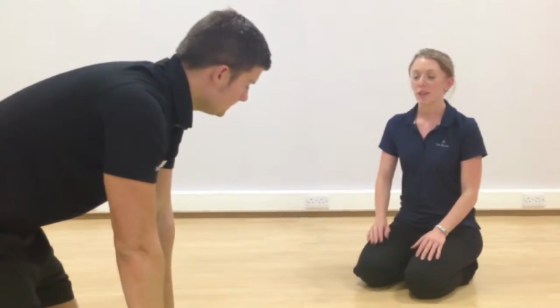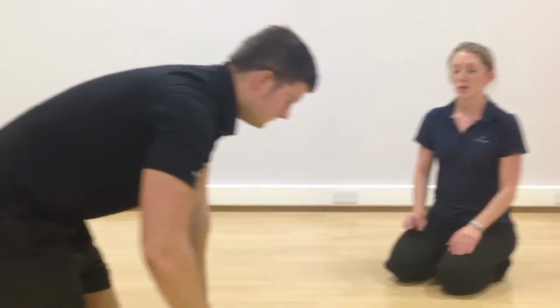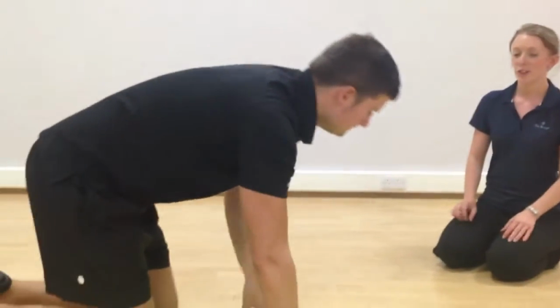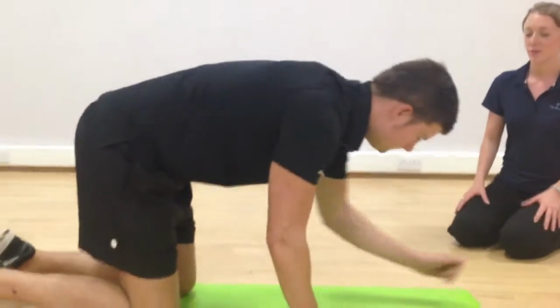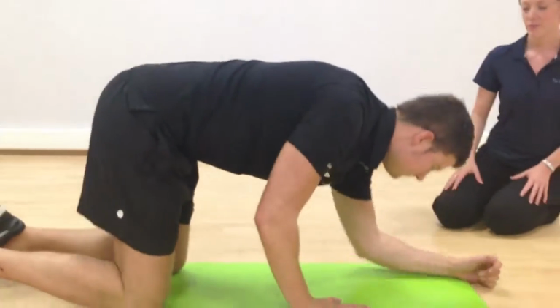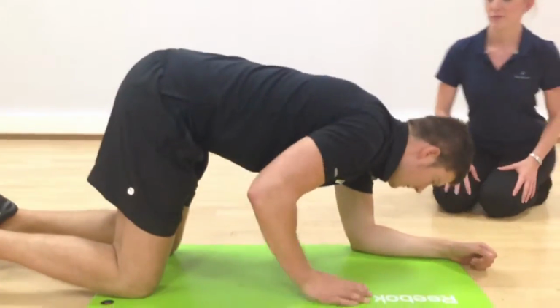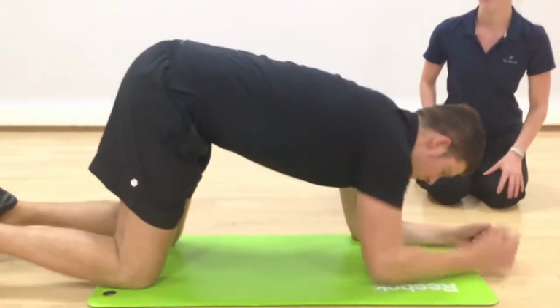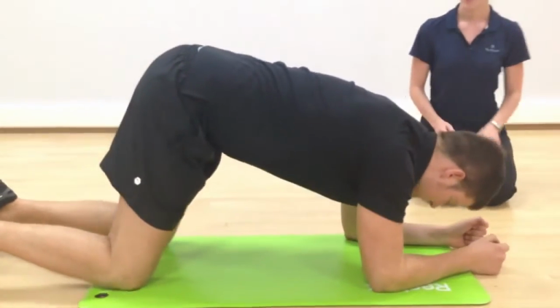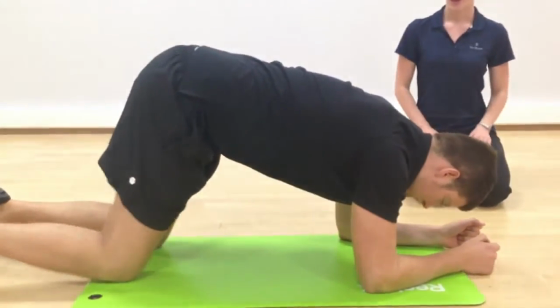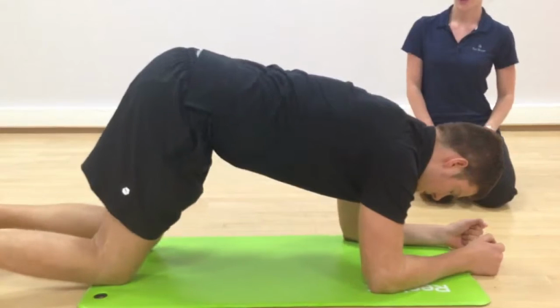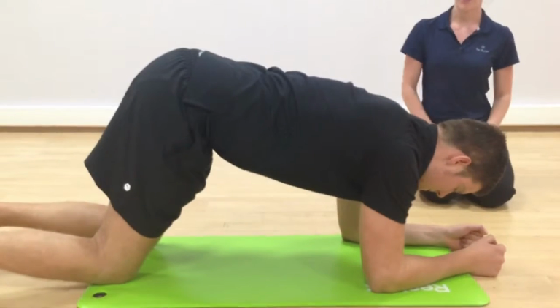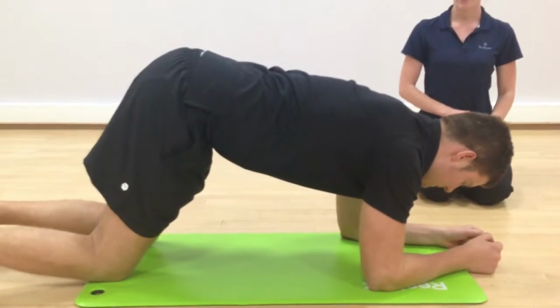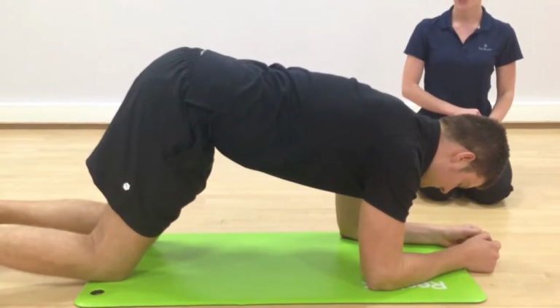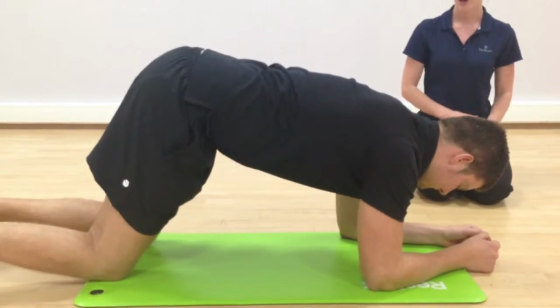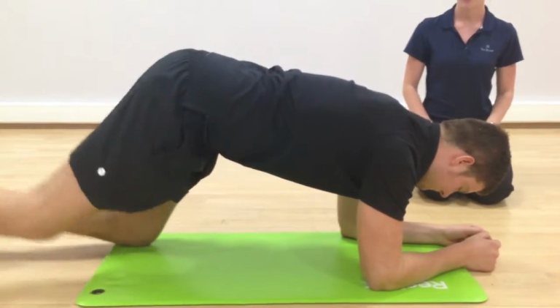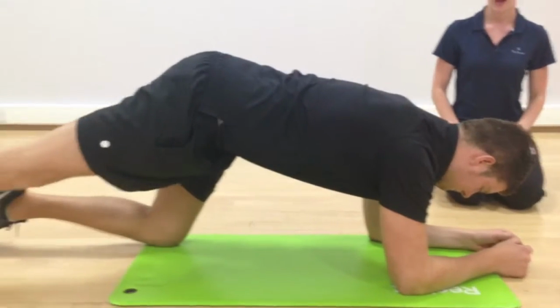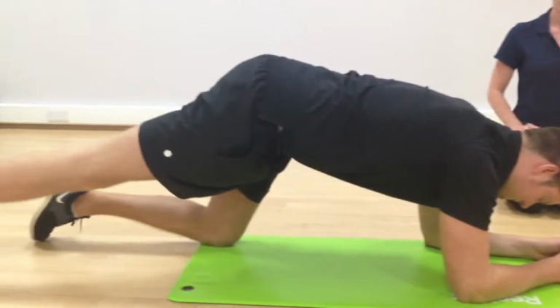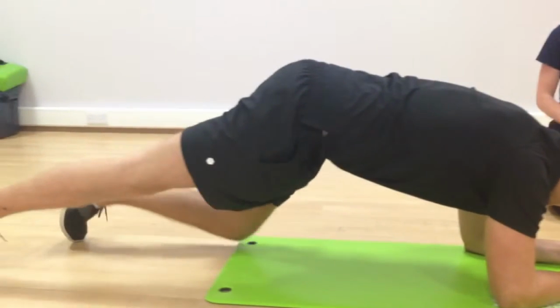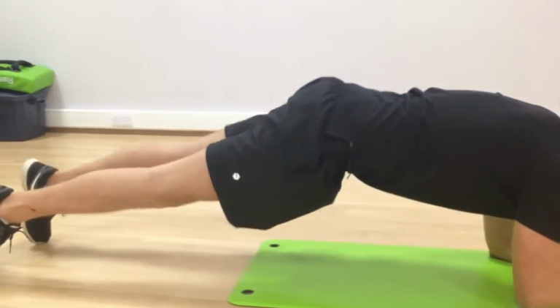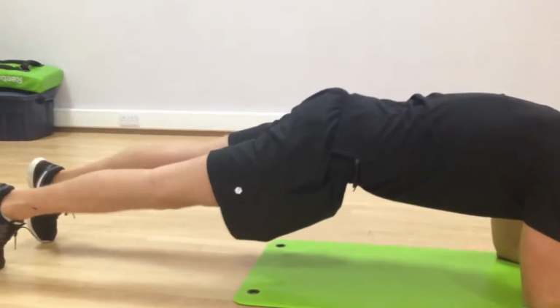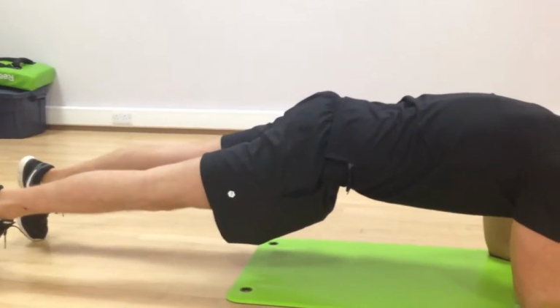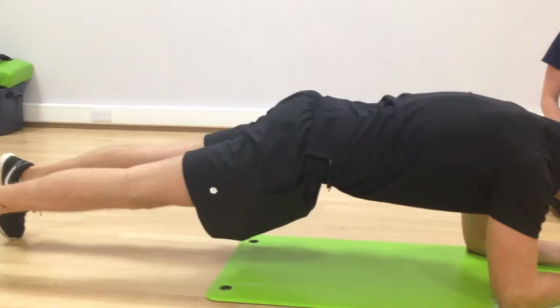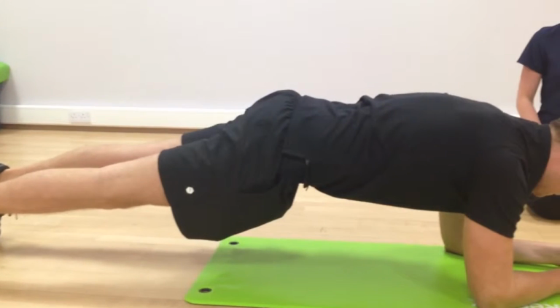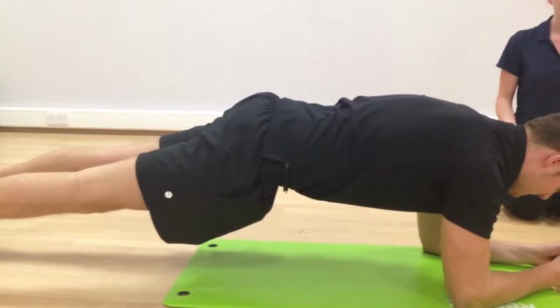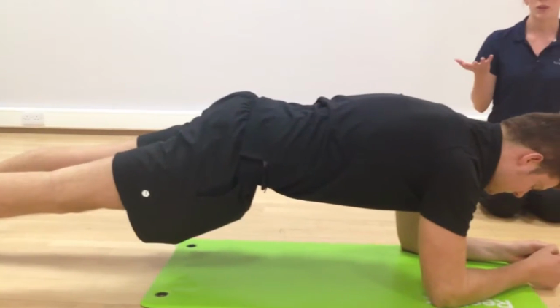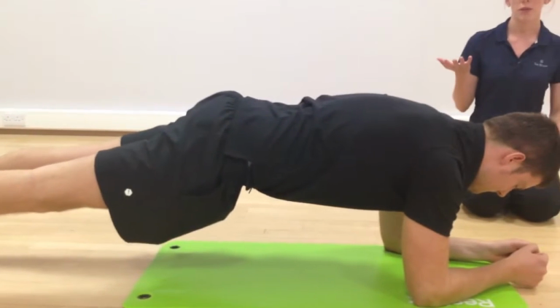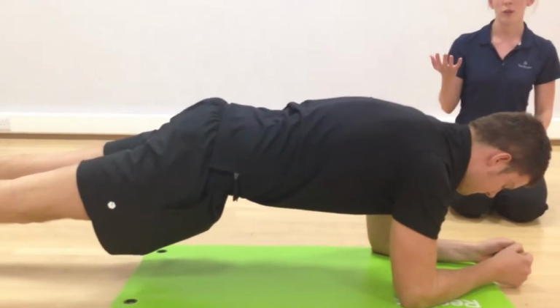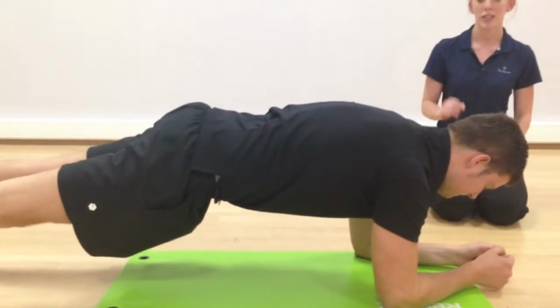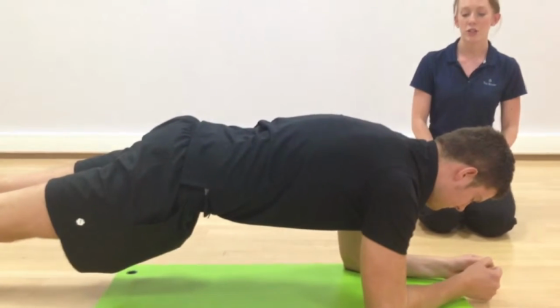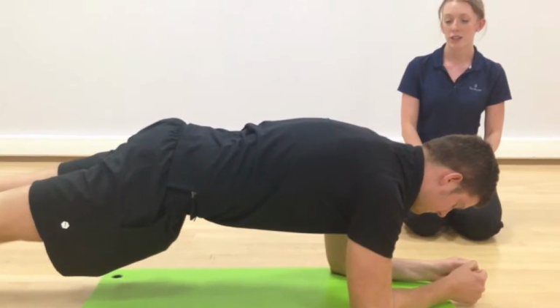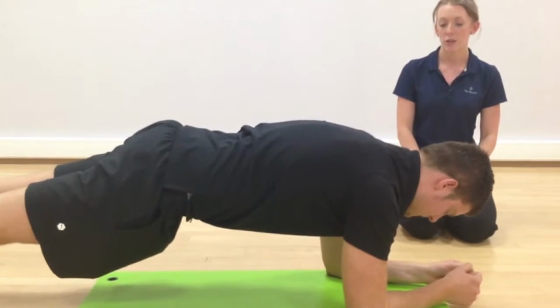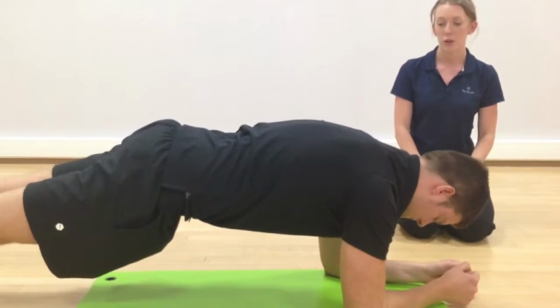Dropping down onto your front, you're going to lie on your front and push your toes up, hovering yourself on your elbows and your toes, lifting your whole body up off the floor. So it's literally just your toes and elbows on the floor.